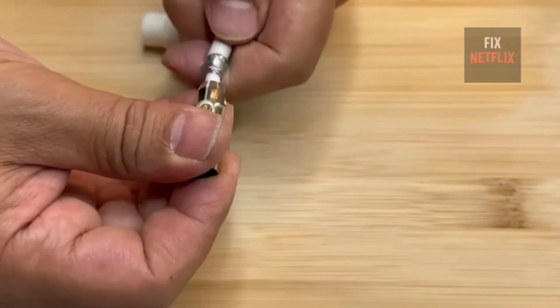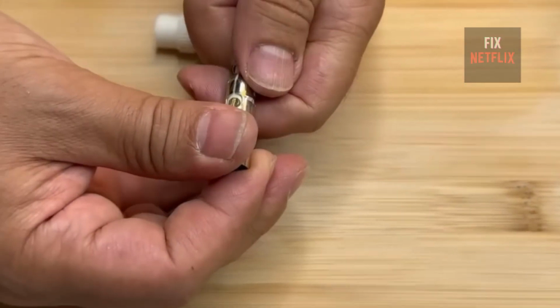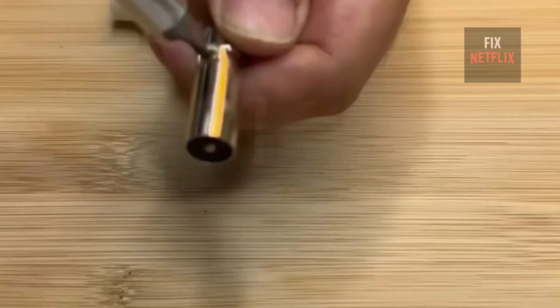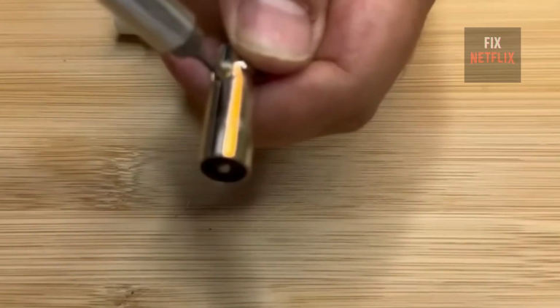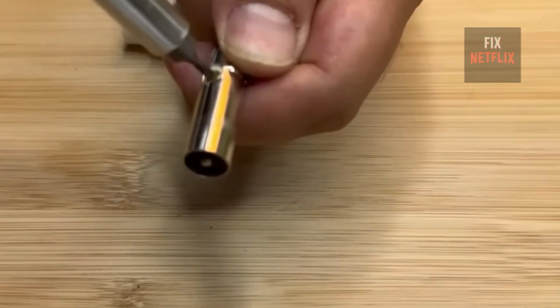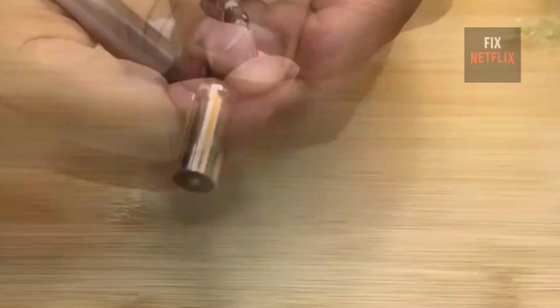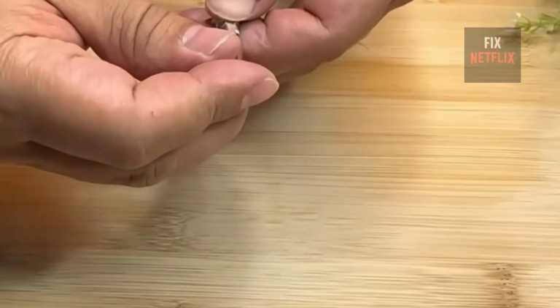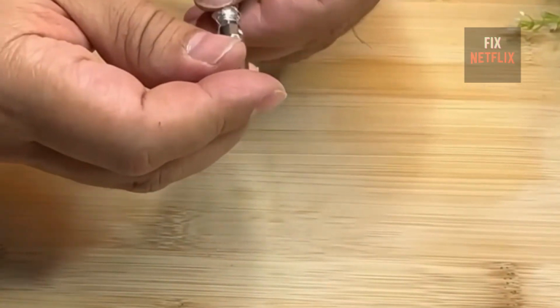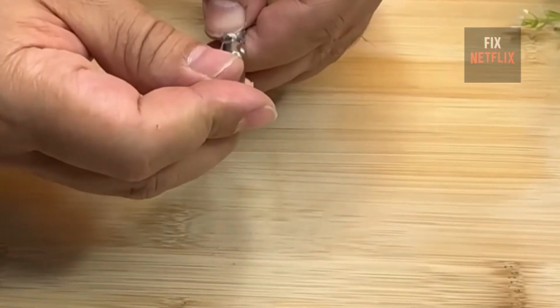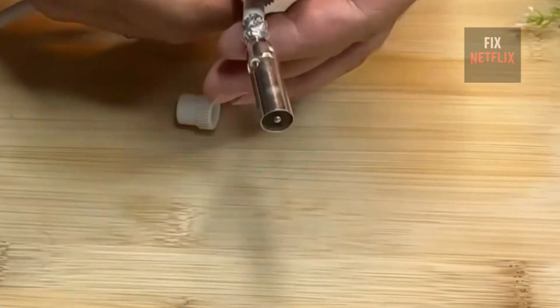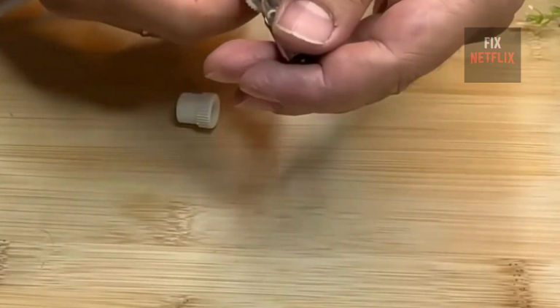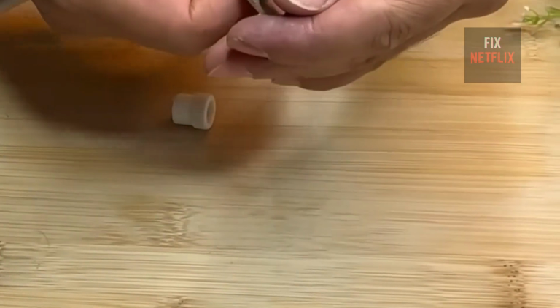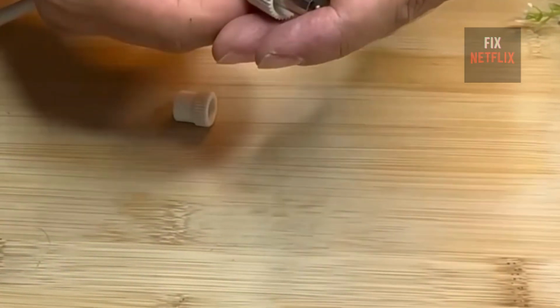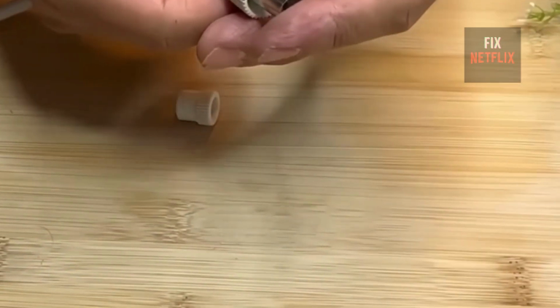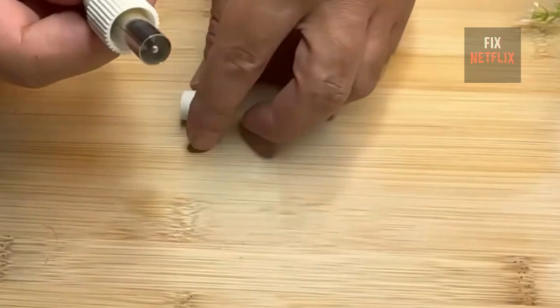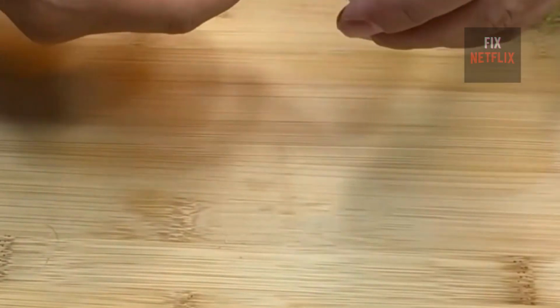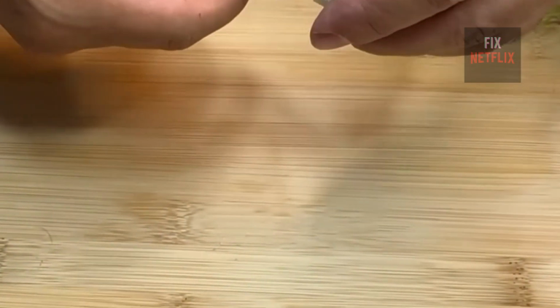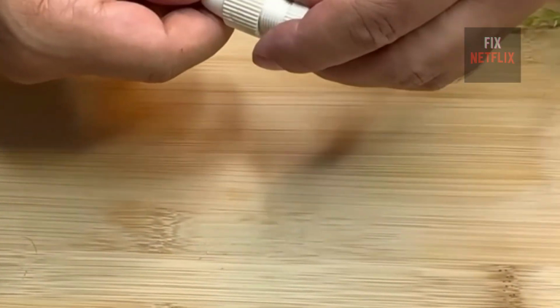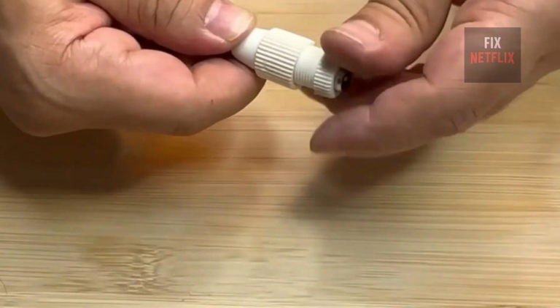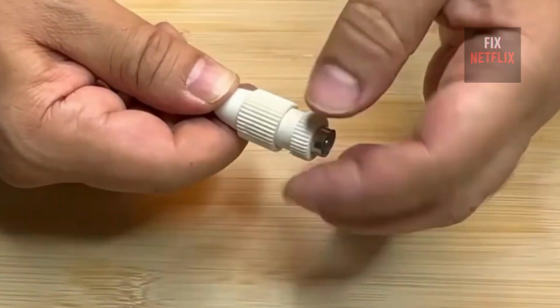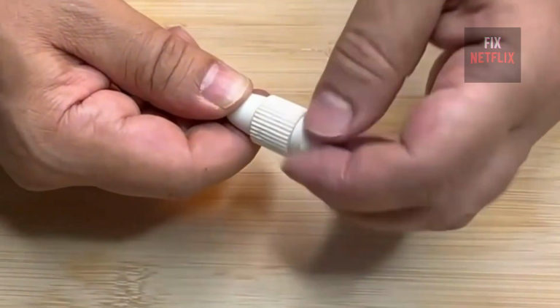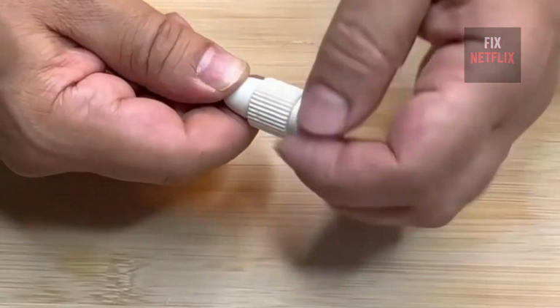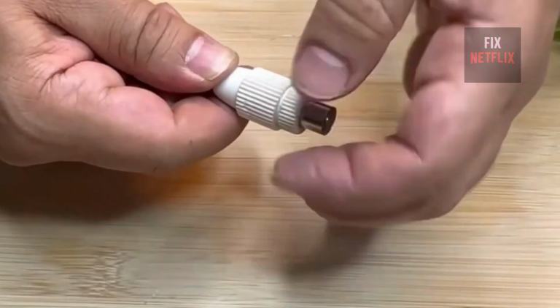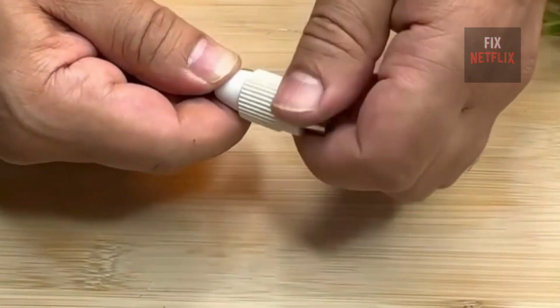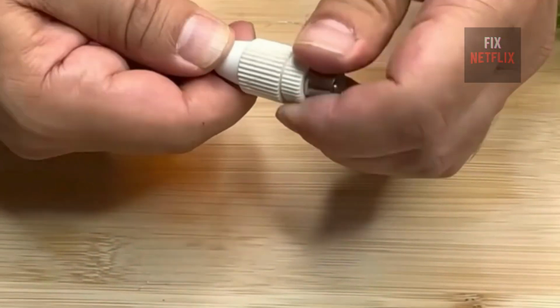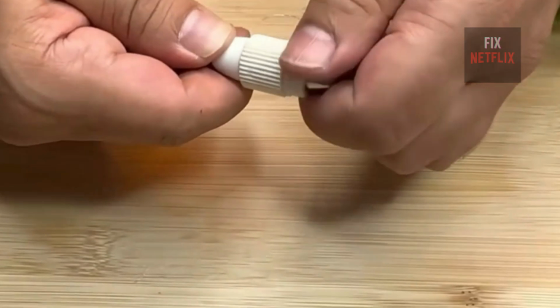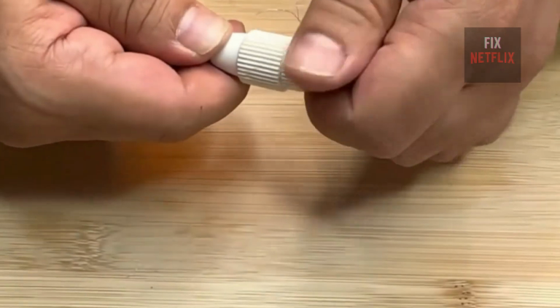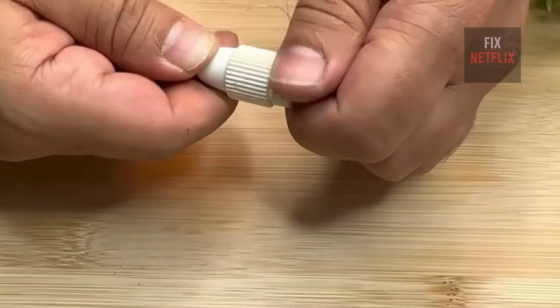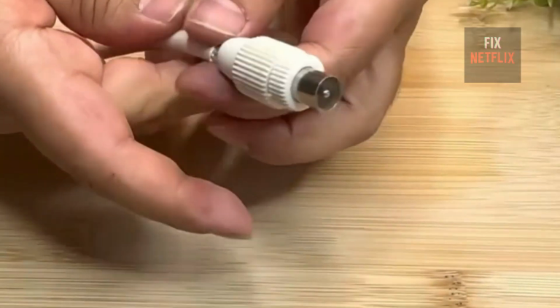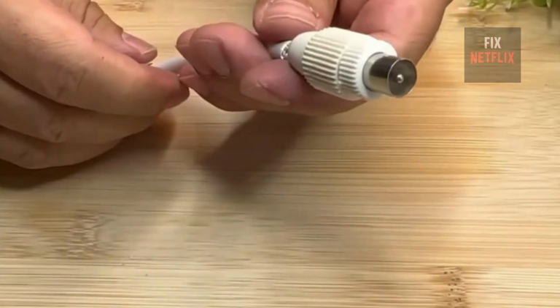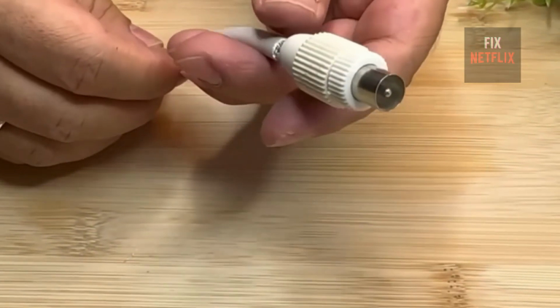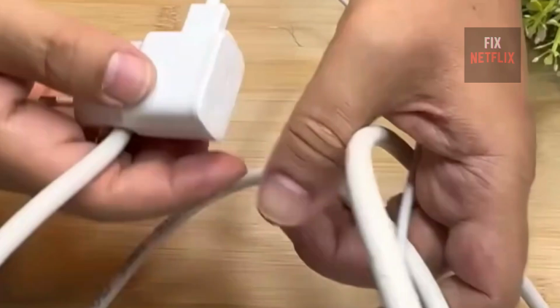Now take the charger and wrap one of its wires around the copper section we exposed earlier. Once that's secured, attach a terminal like this one to the end of the cable. Now that we're done, it's time to connect it to the TV and test it out.